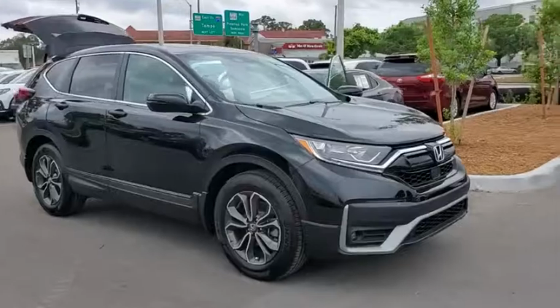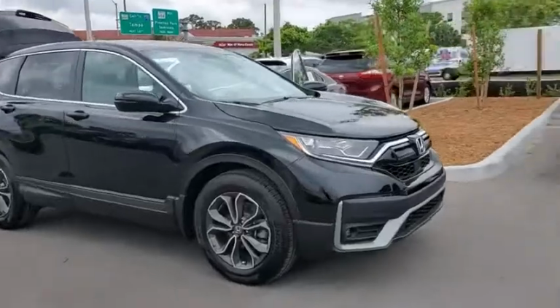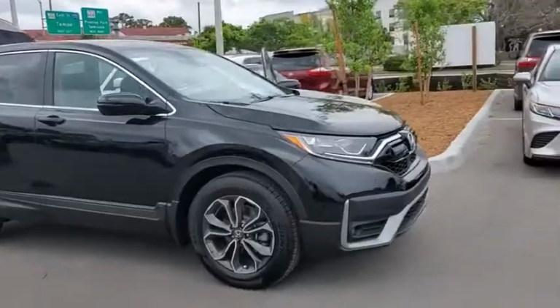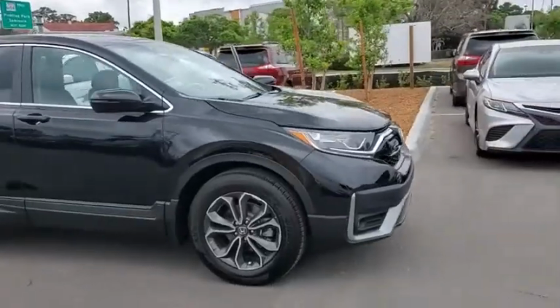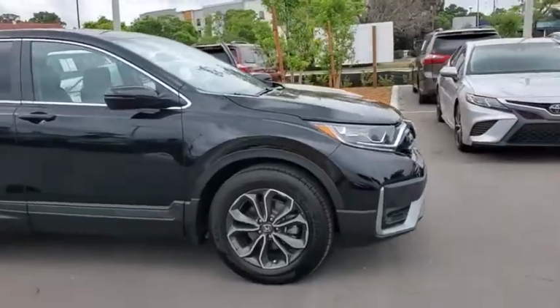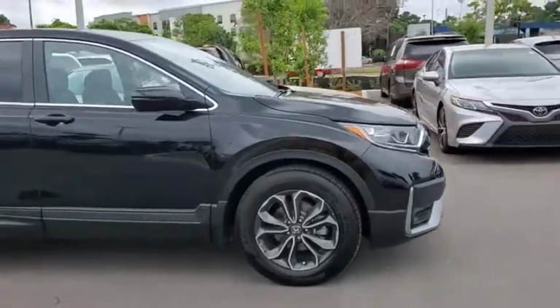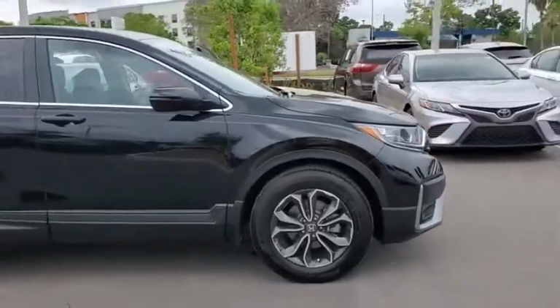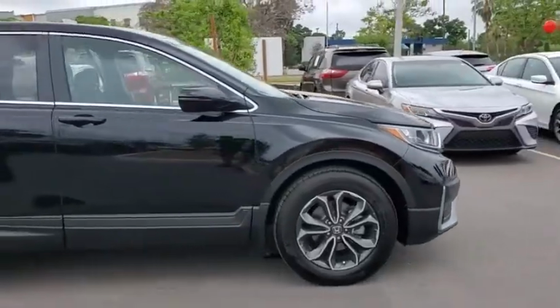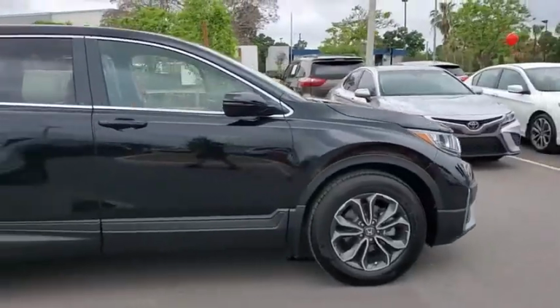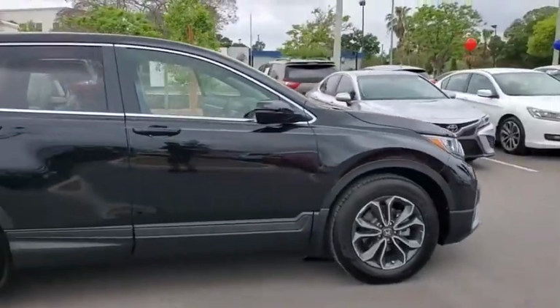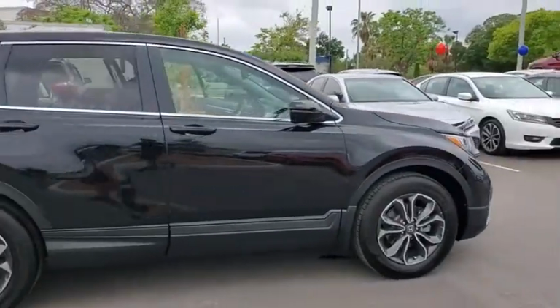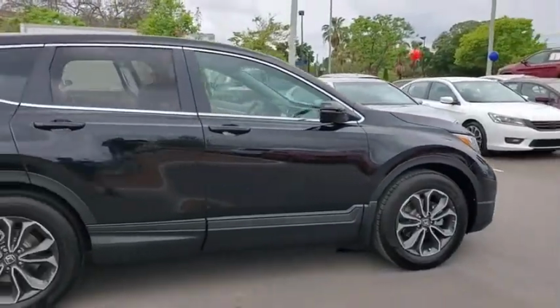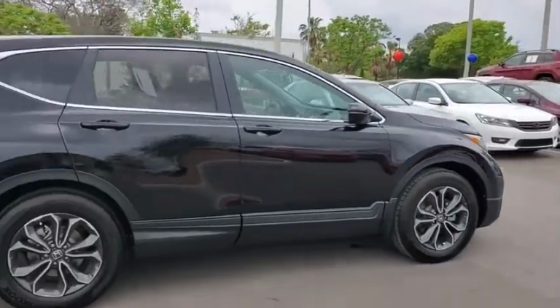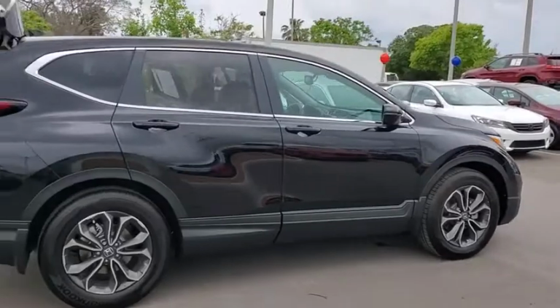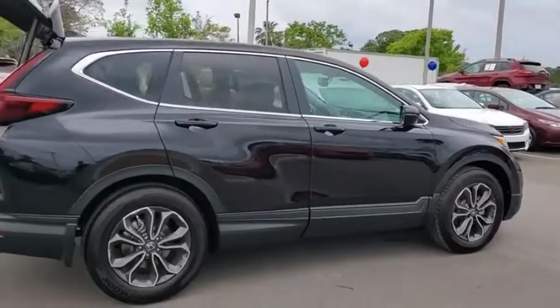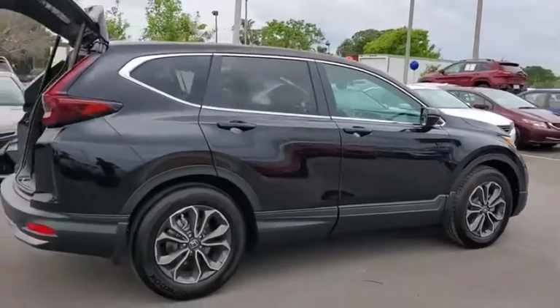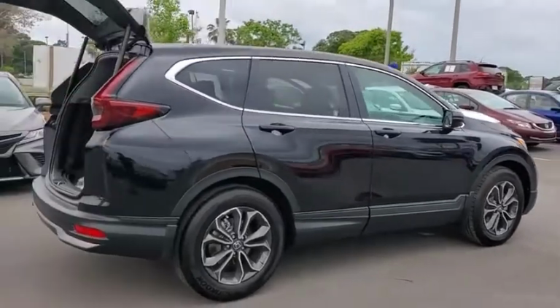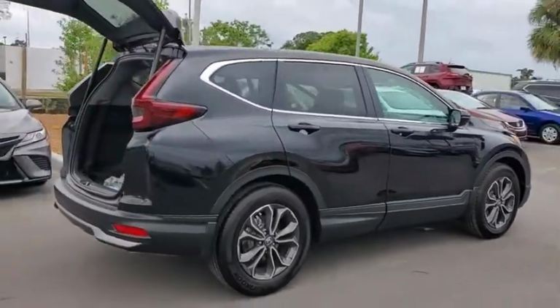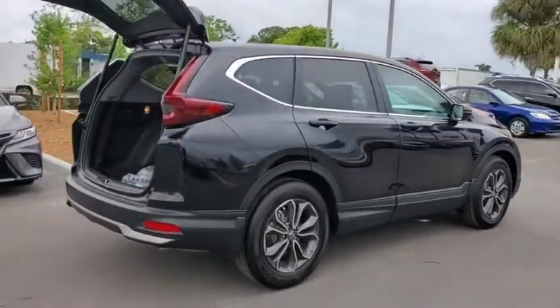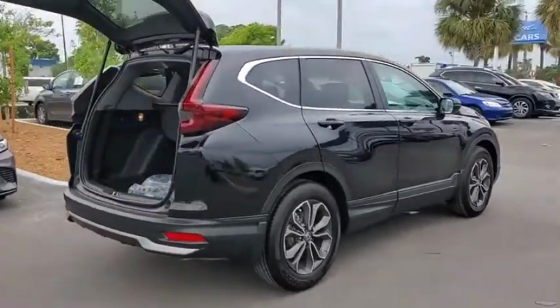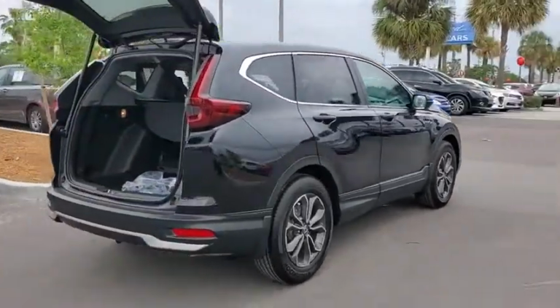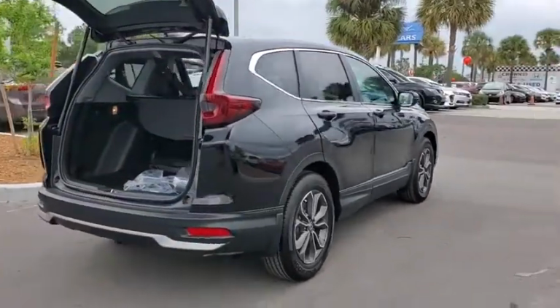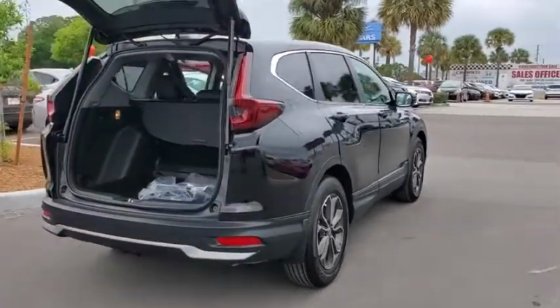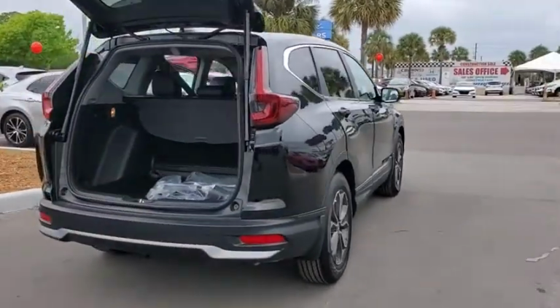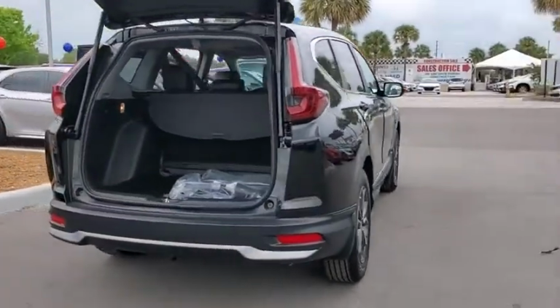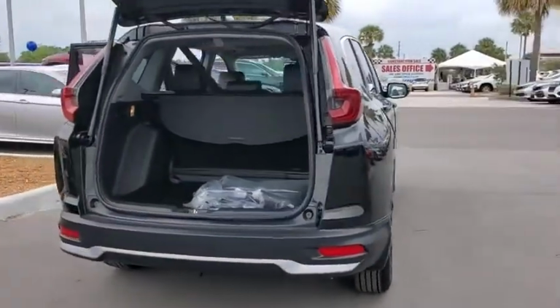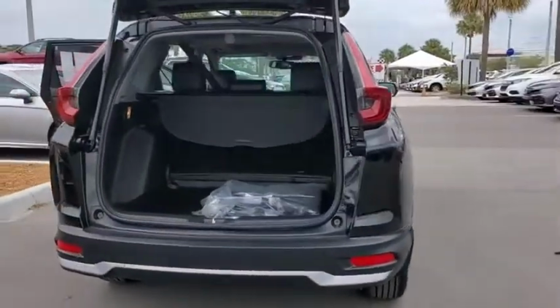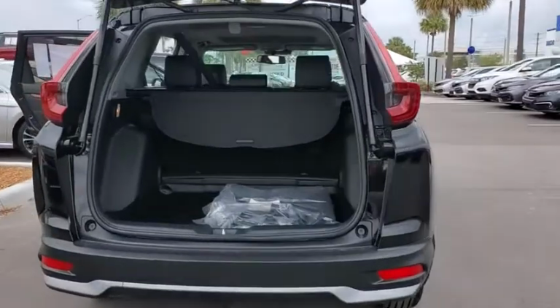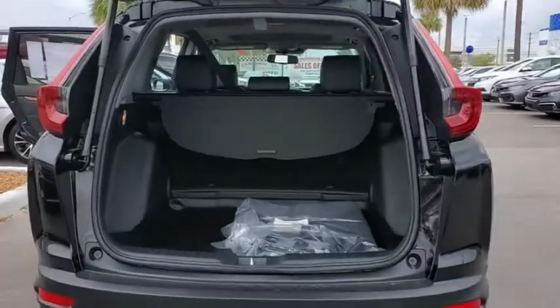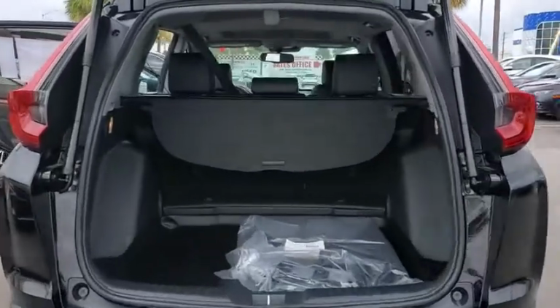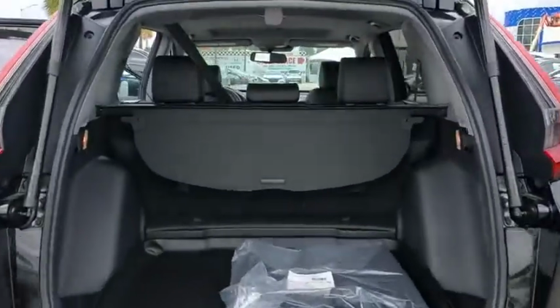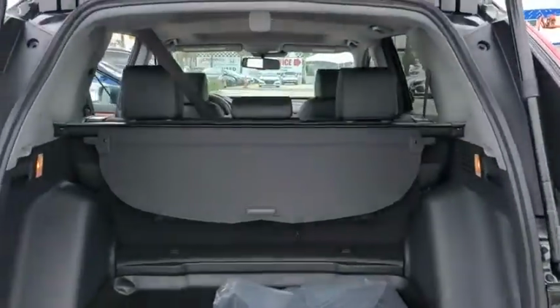Looking for the right vehicle? Check out the 2020 Honda CR-V — a top recommended vehicle because of its car-like driving manners, good value, cool technology, and comfy interior.